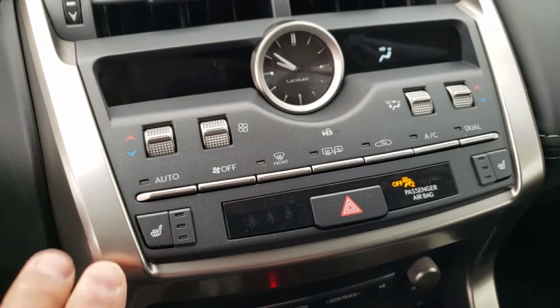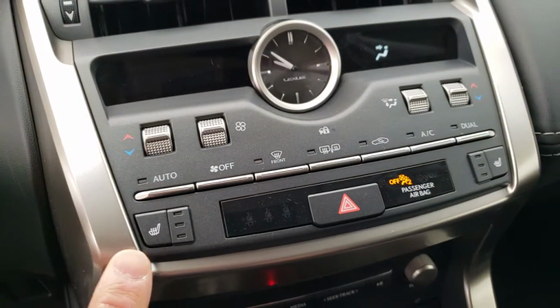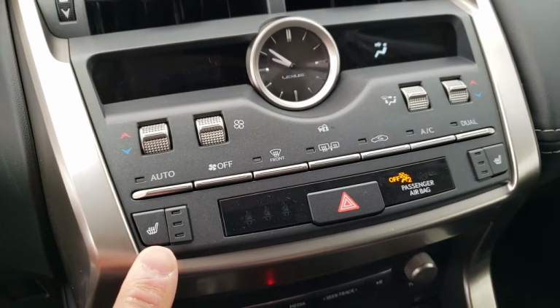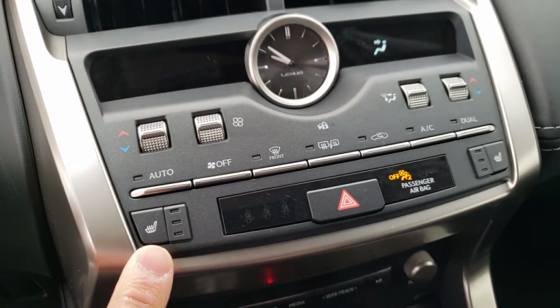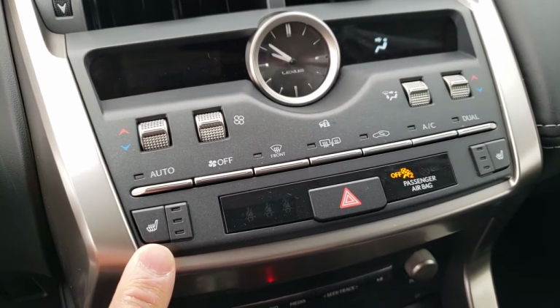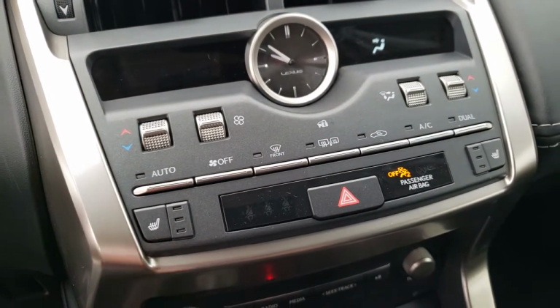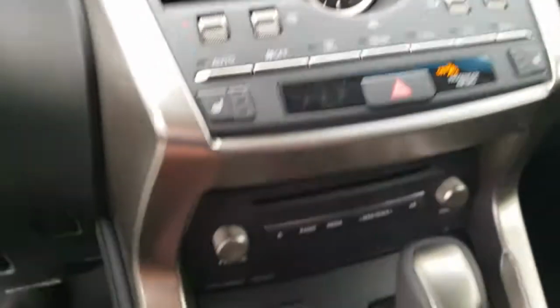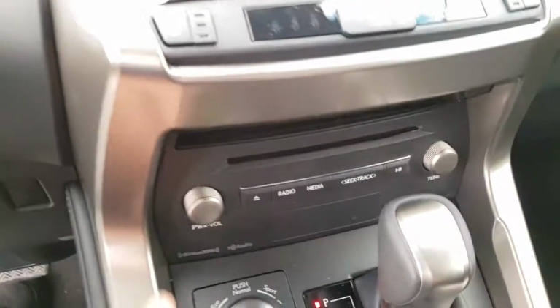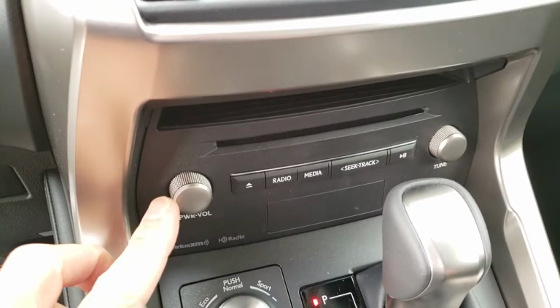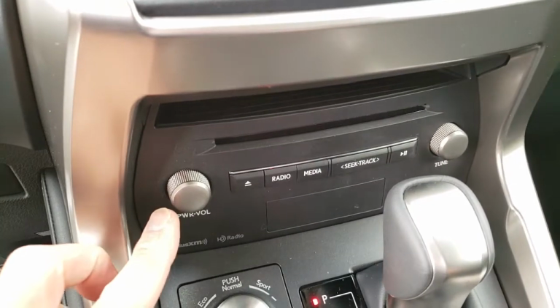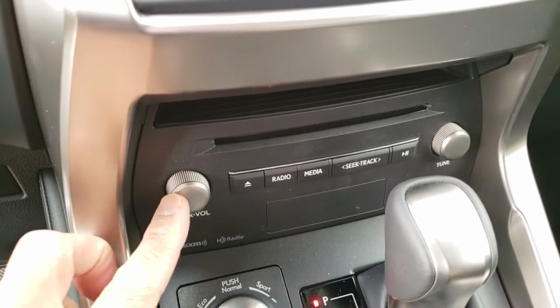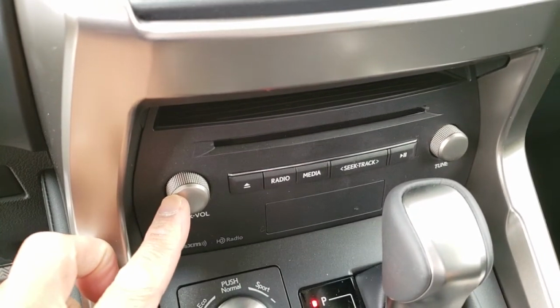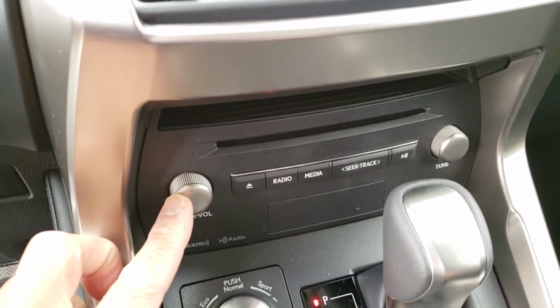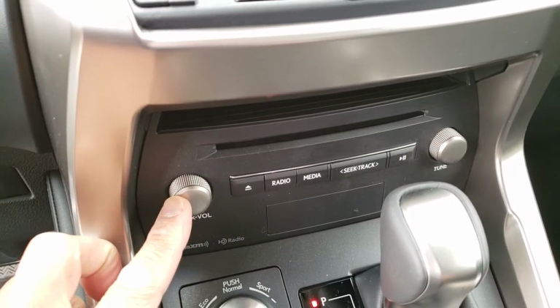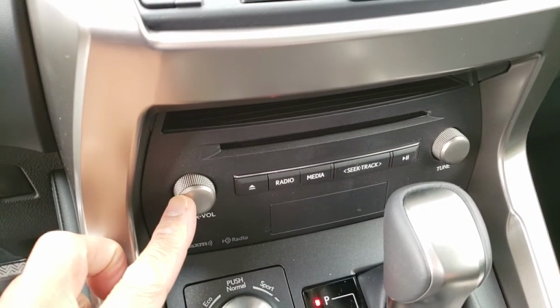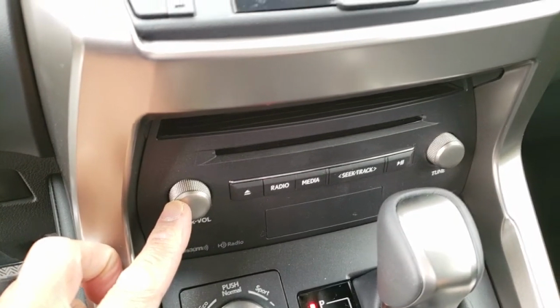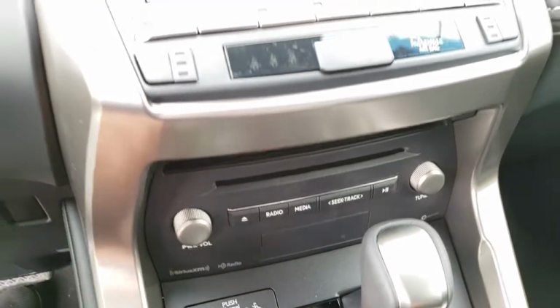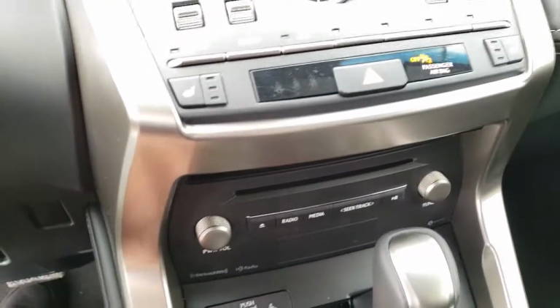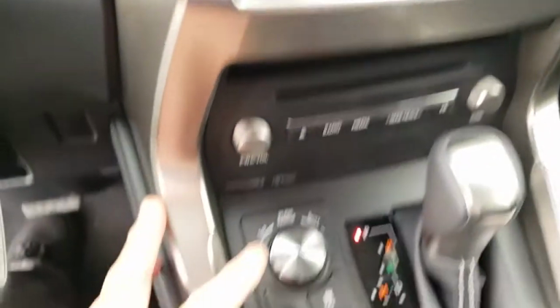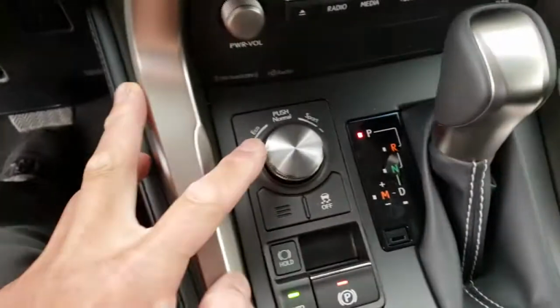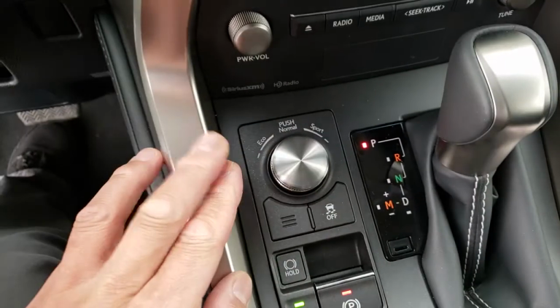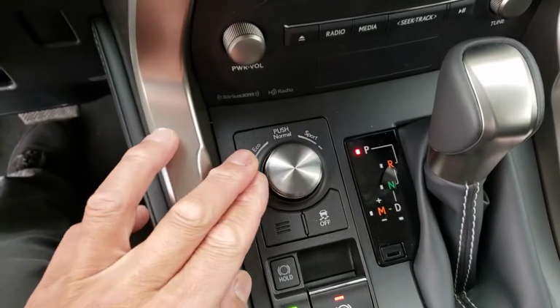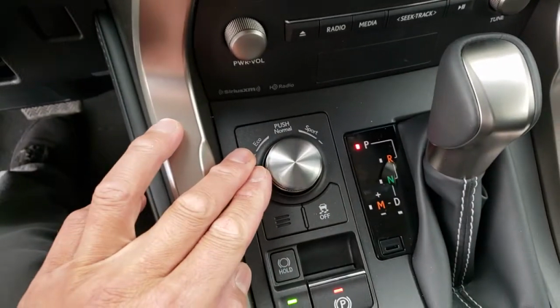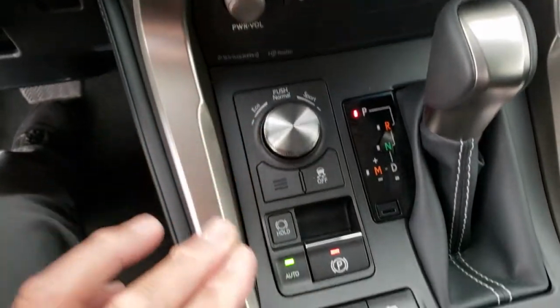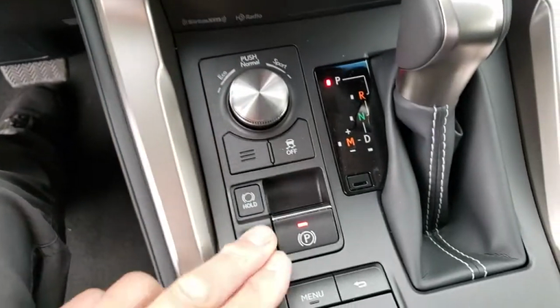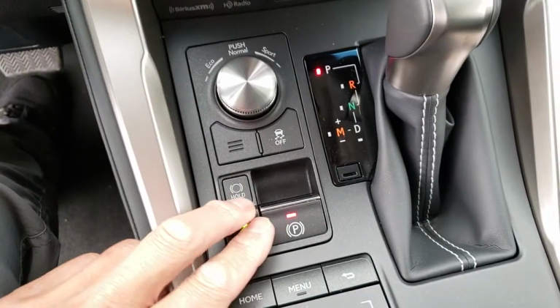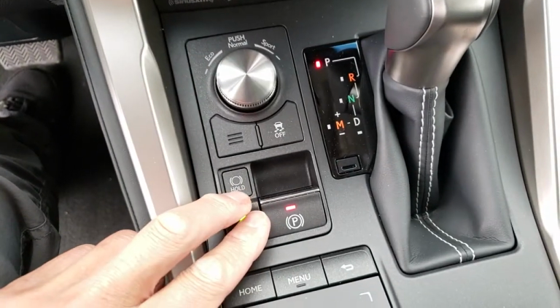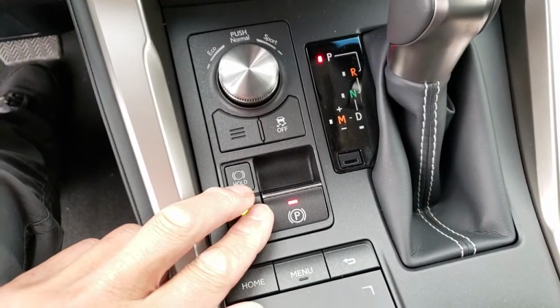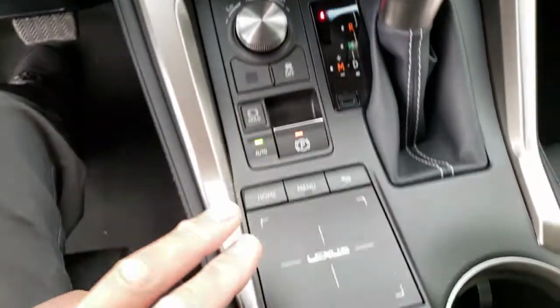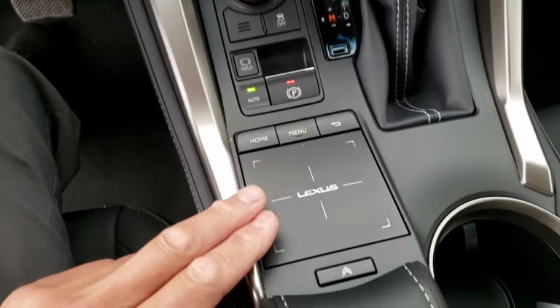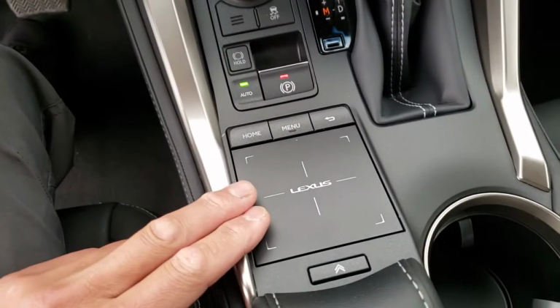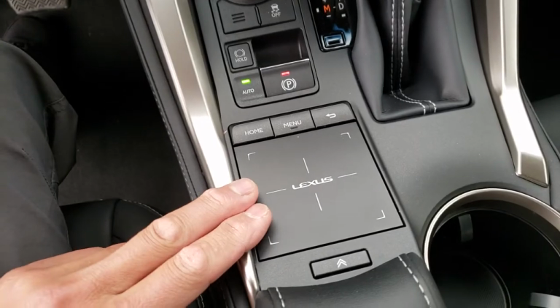Dual zone climate control, heated front seats, 10-speaker Lexus premium audio system, drive mode select, electronic parking brake, and remote touchpad.